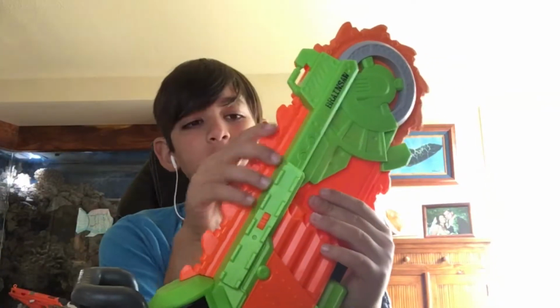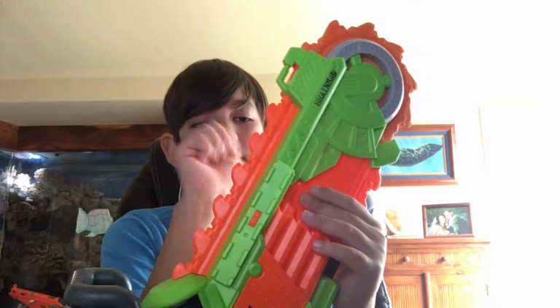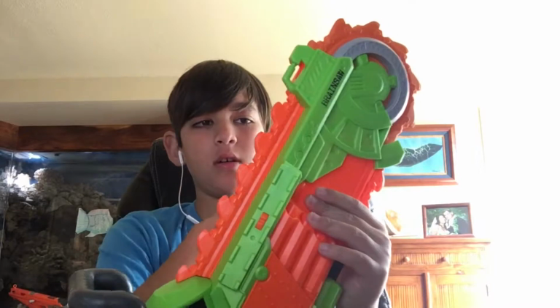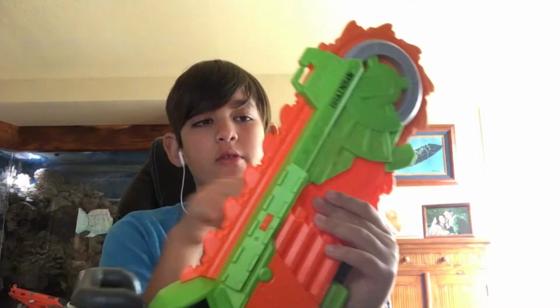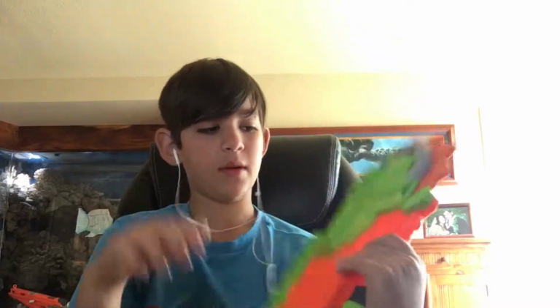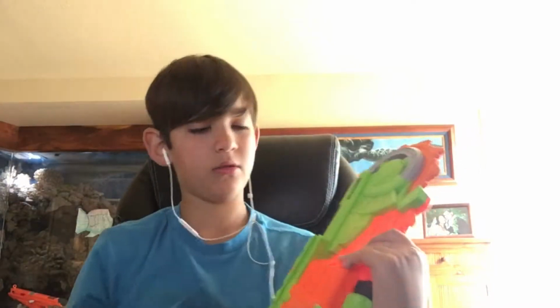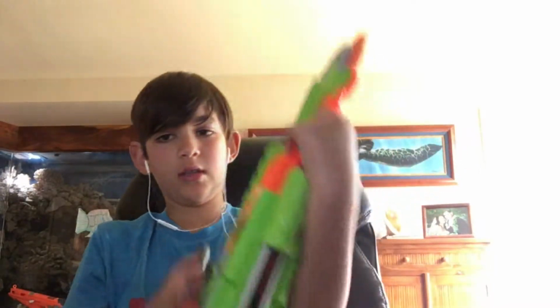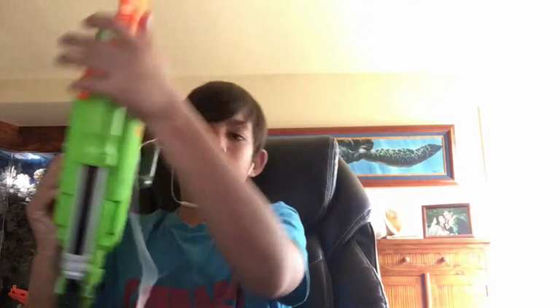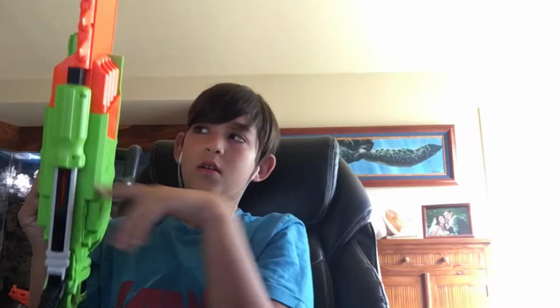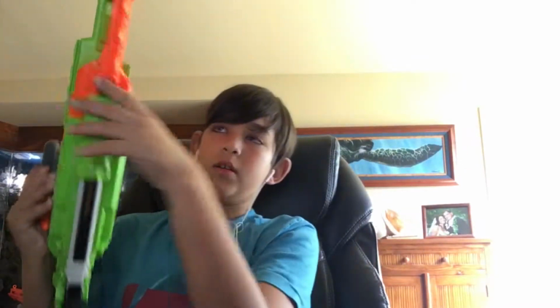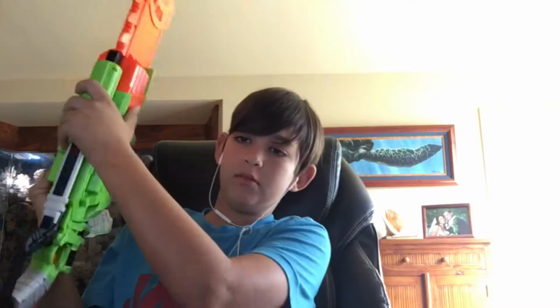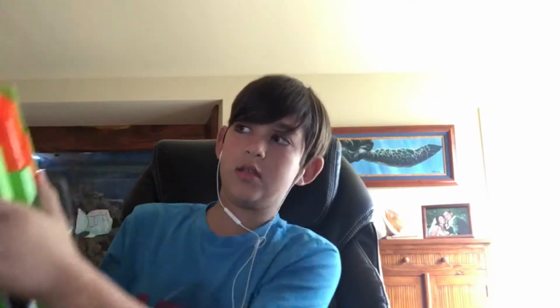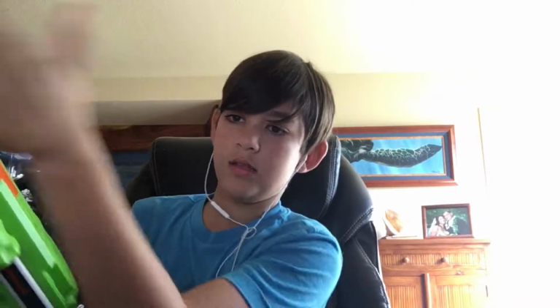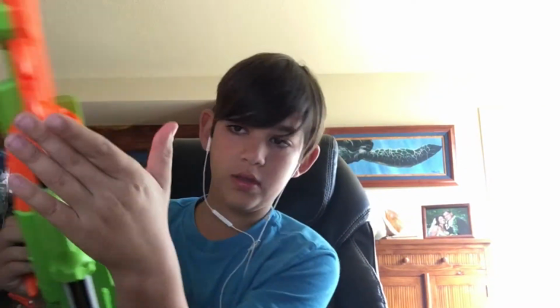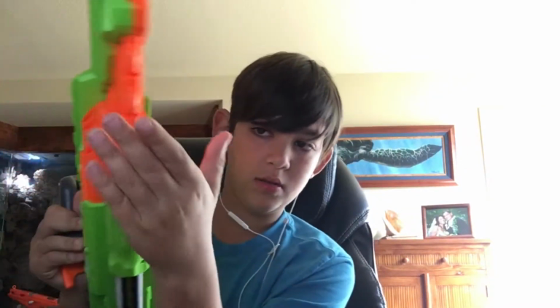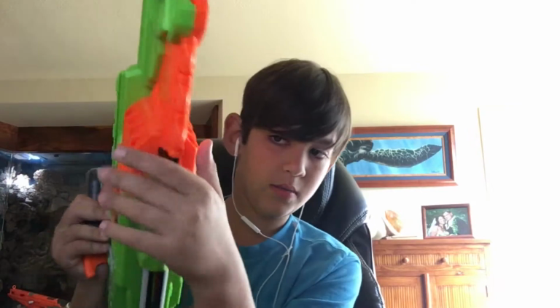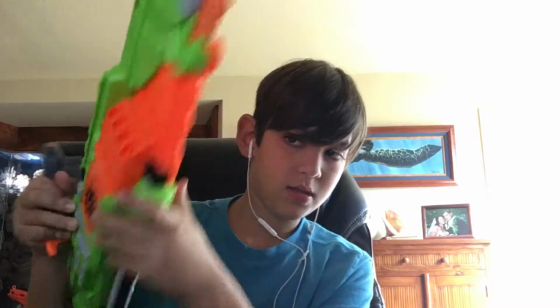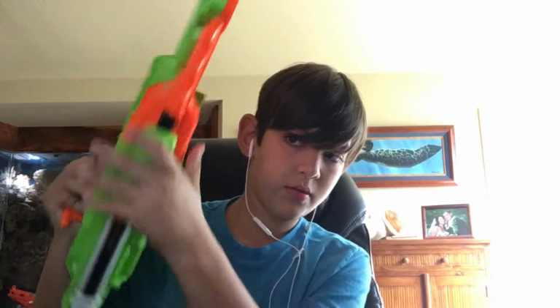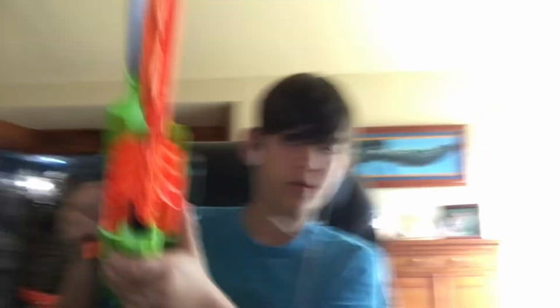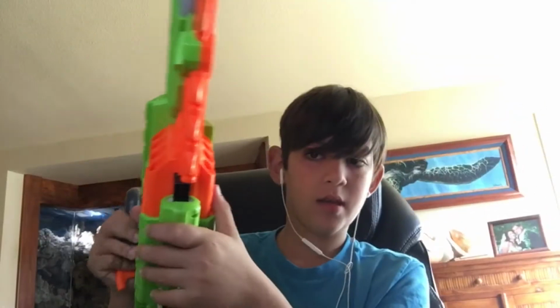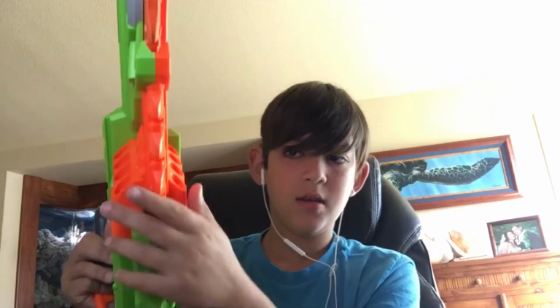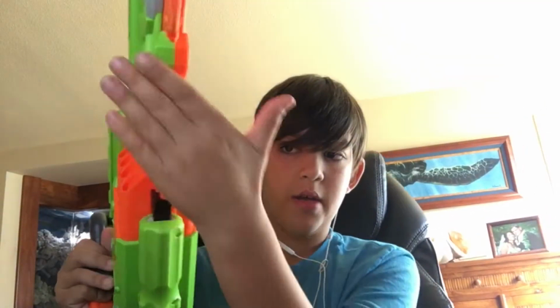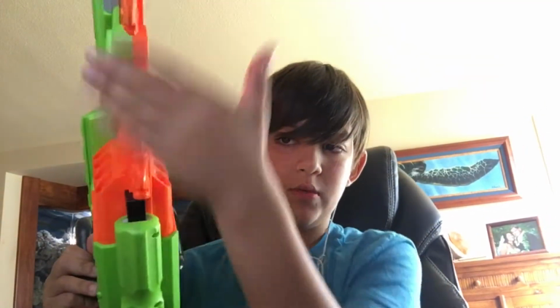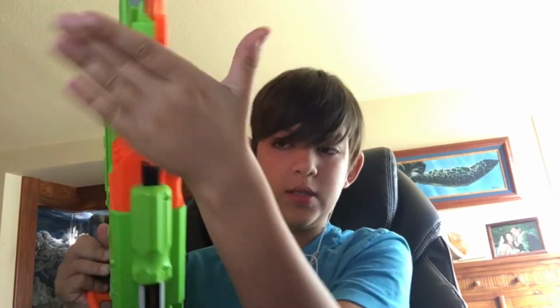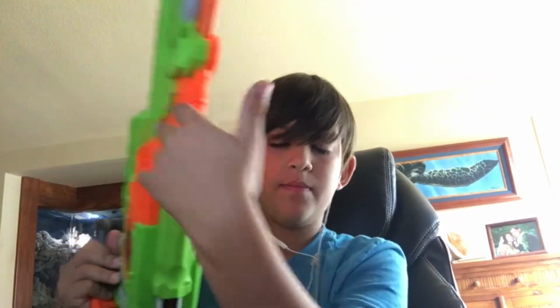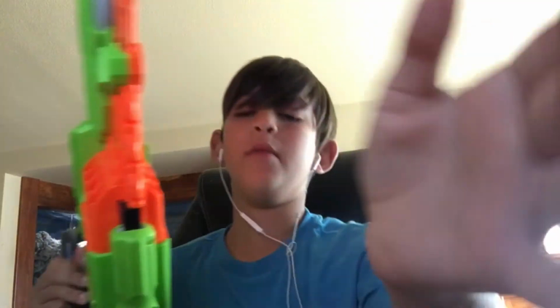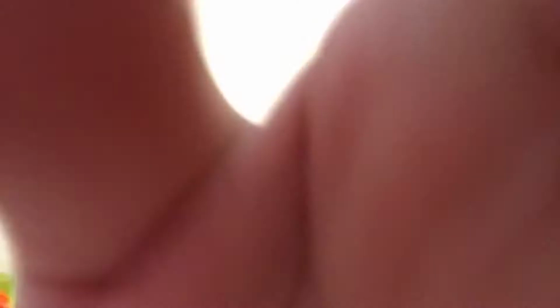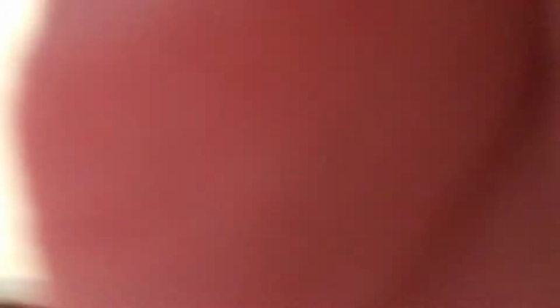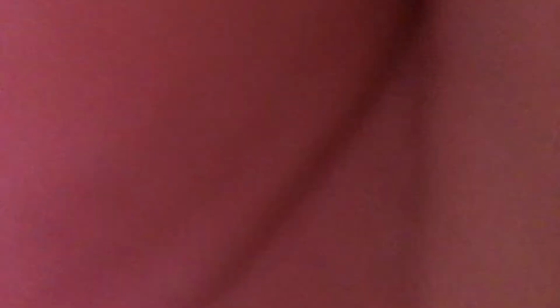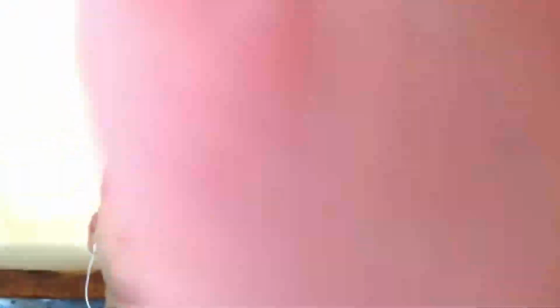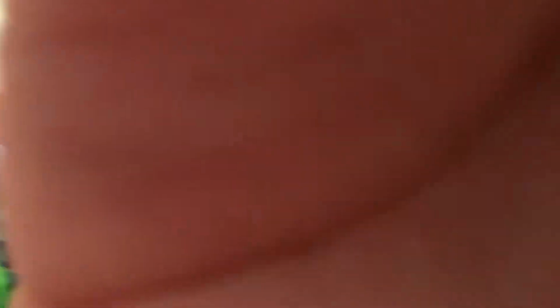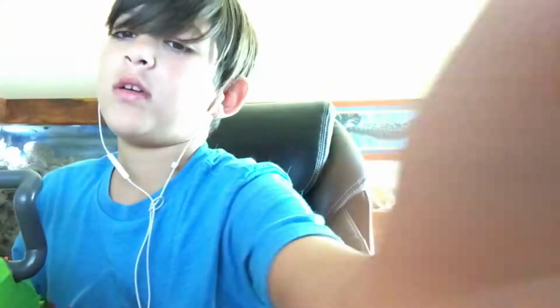With the Brainsaw, I don't recommend swinging it like that, because you can miss and hit them with this hard plastic part — oh my gosh.